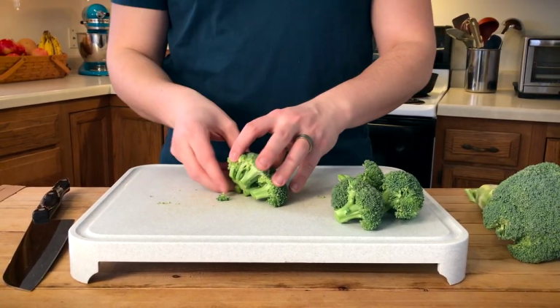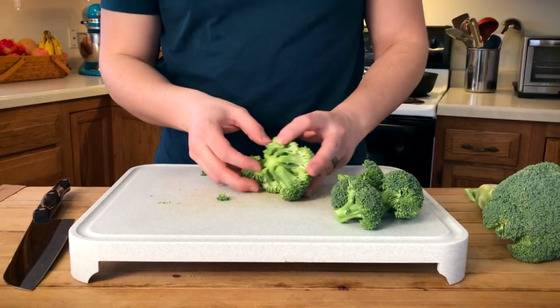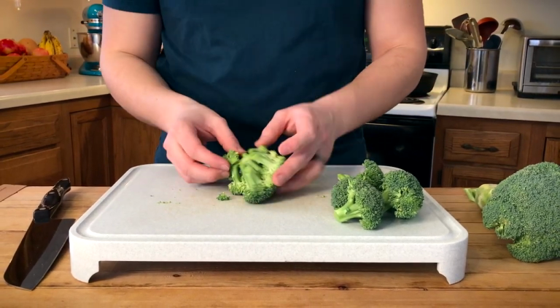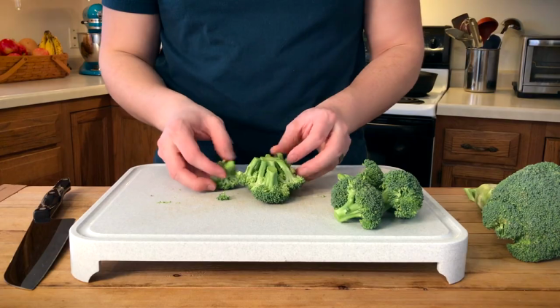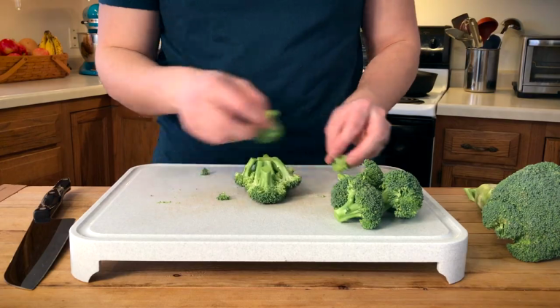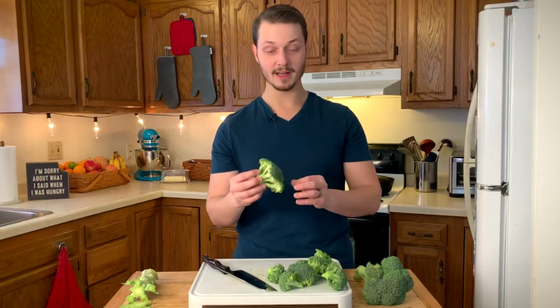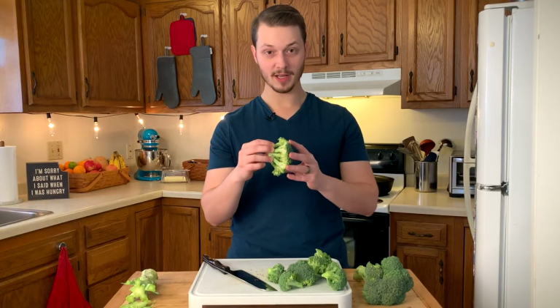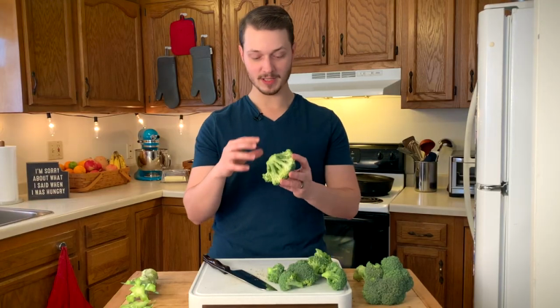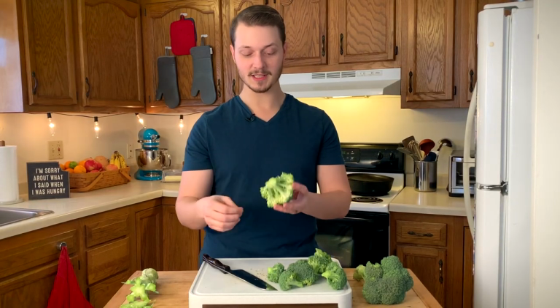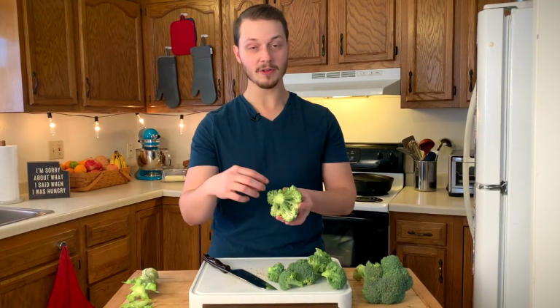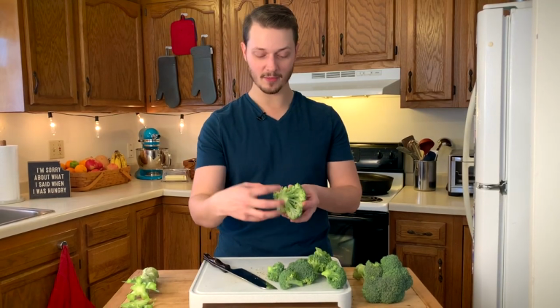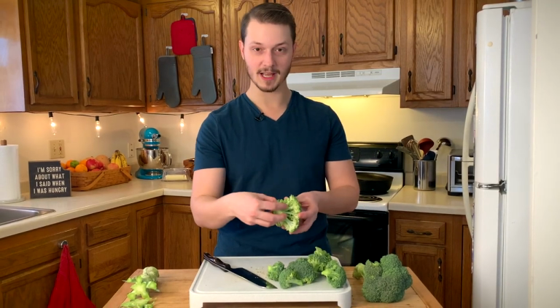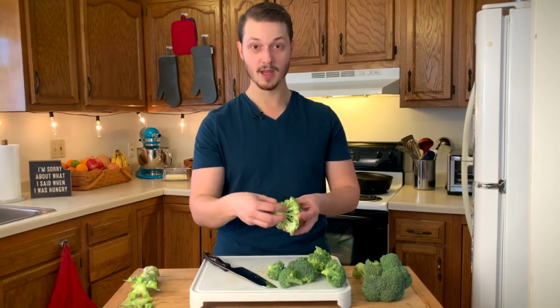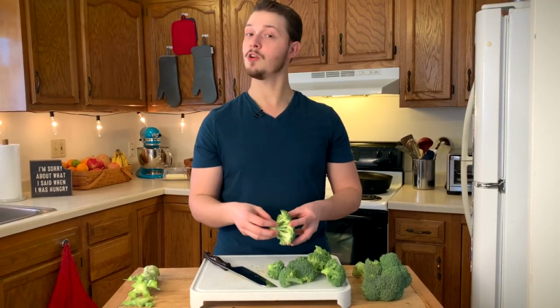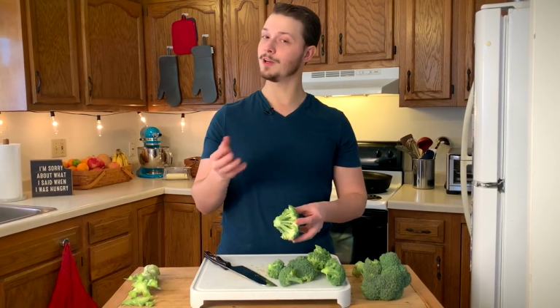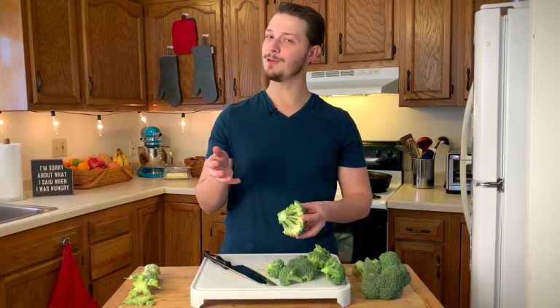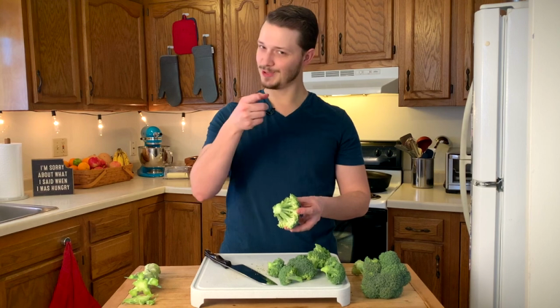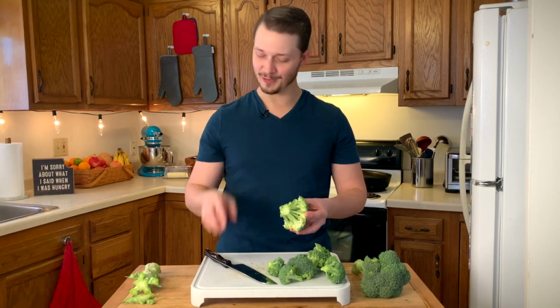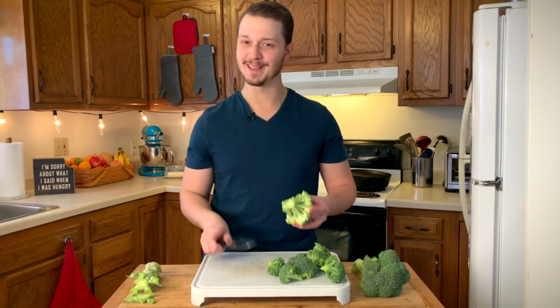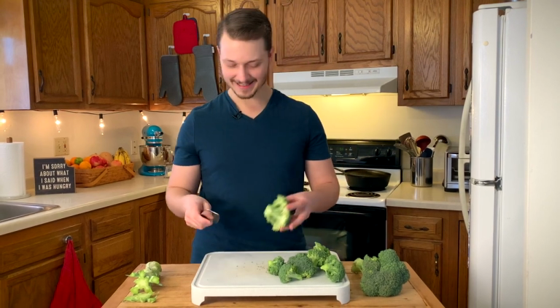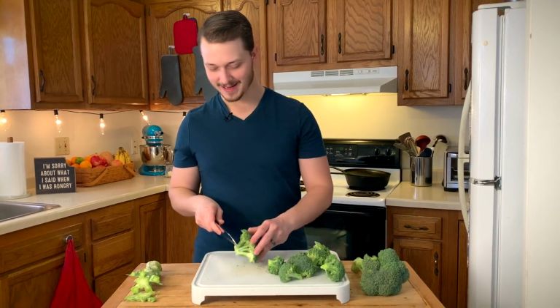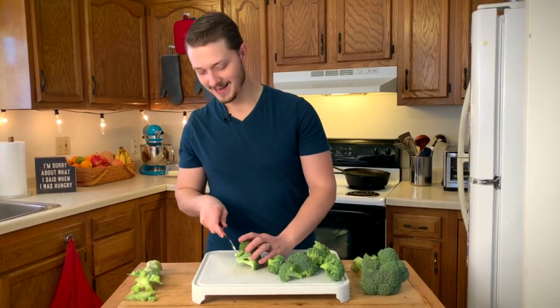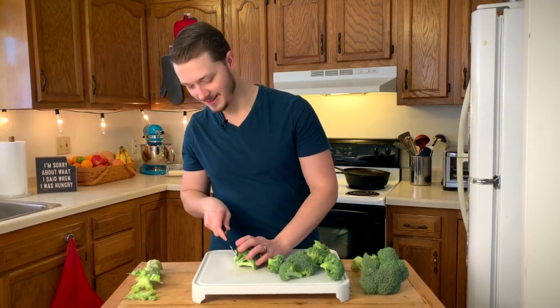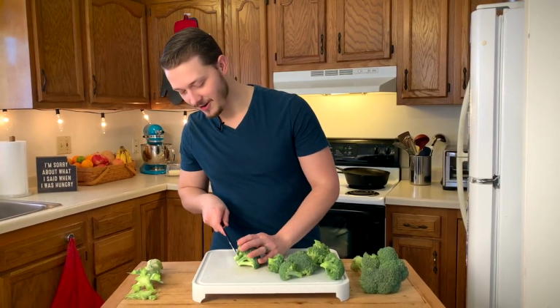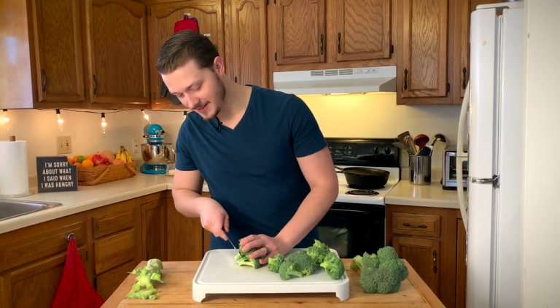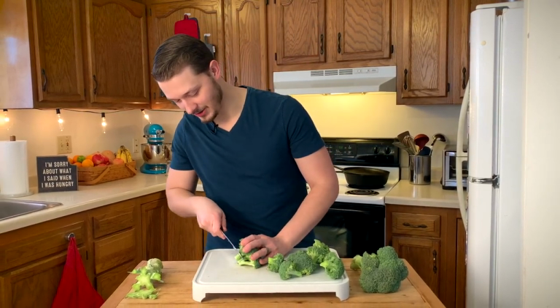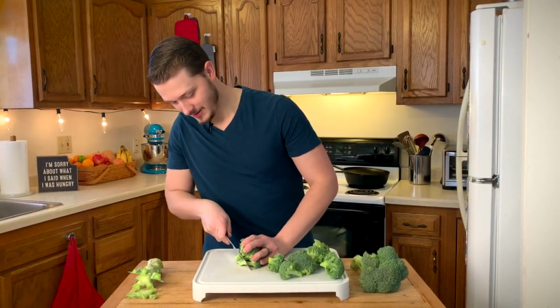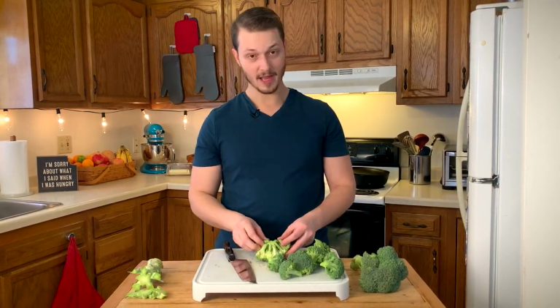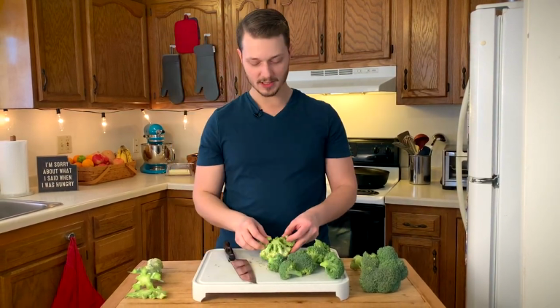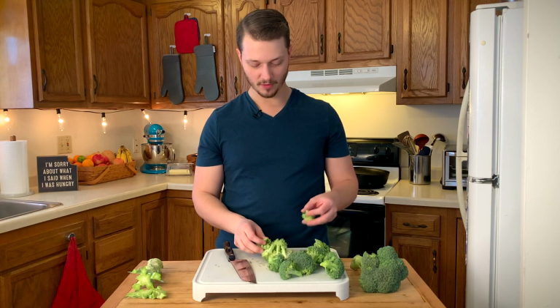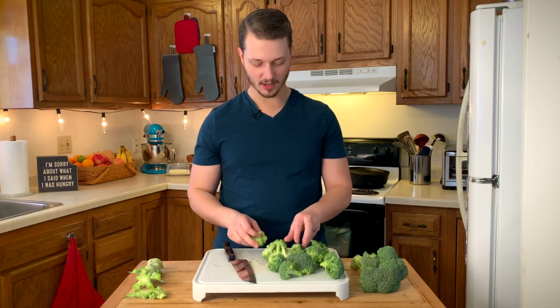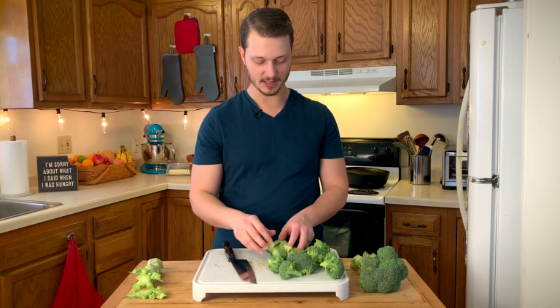More broccoli is falling apart, and now we're left with these pieces still held together by the center. We're gonna do the exact same thing and slice off that center, which releases more of the broccoli pieces.